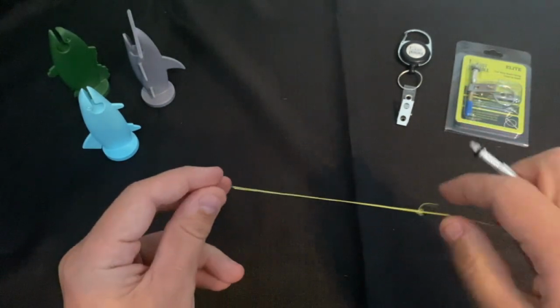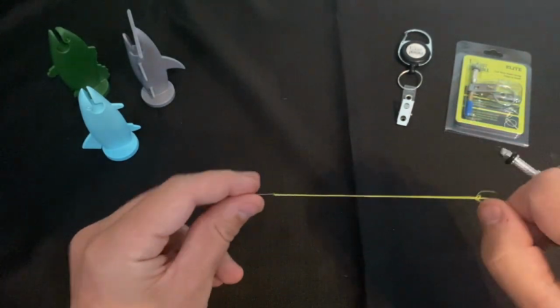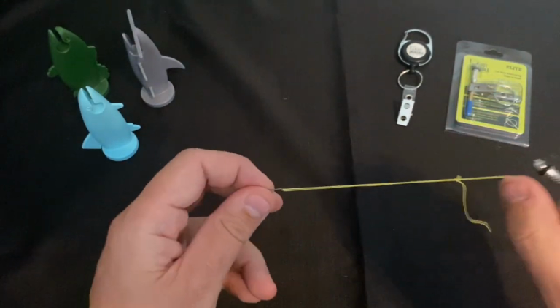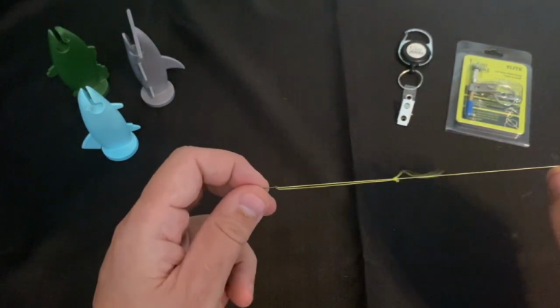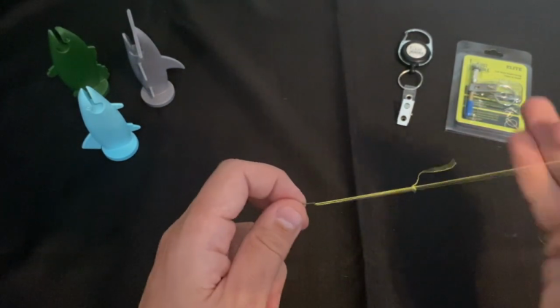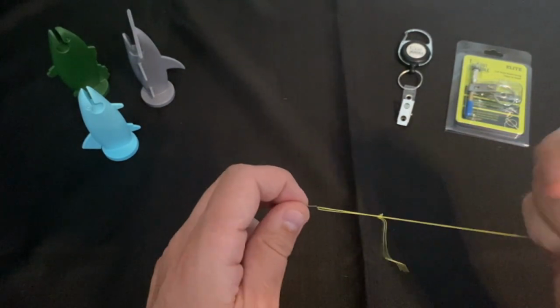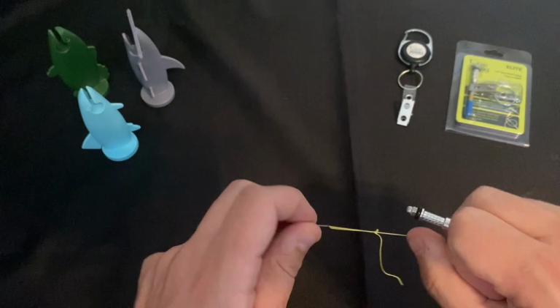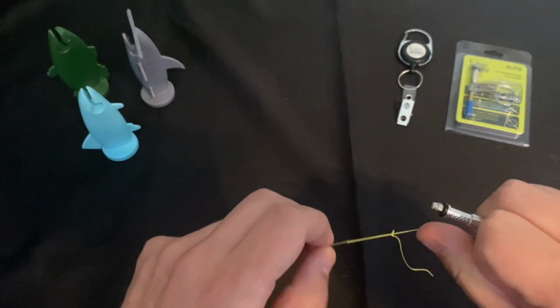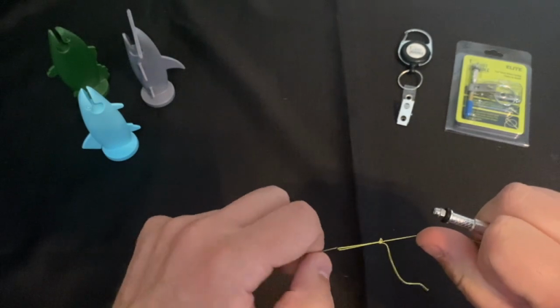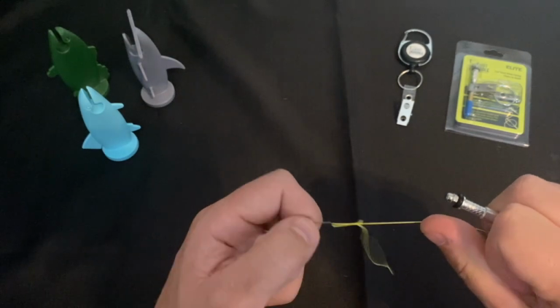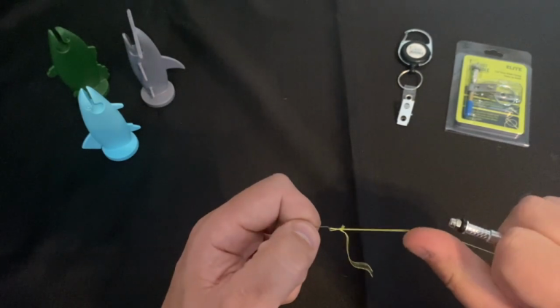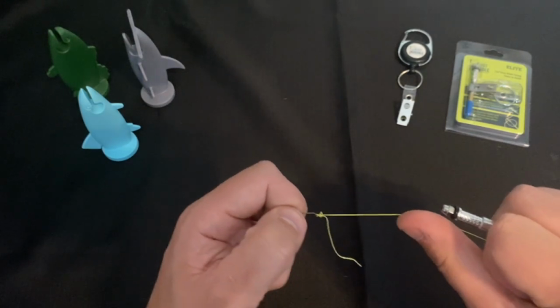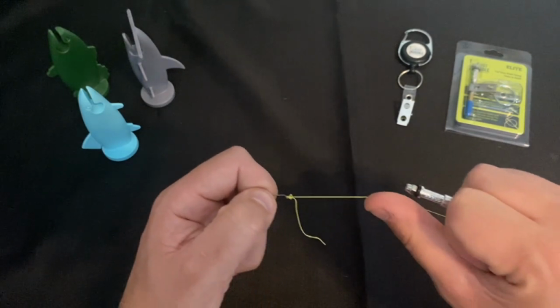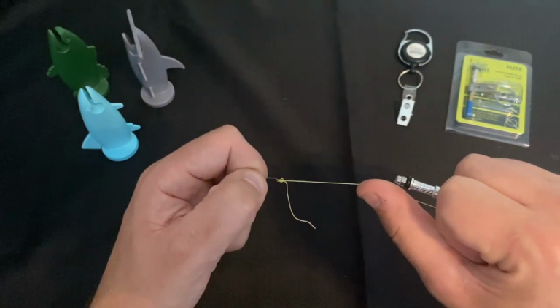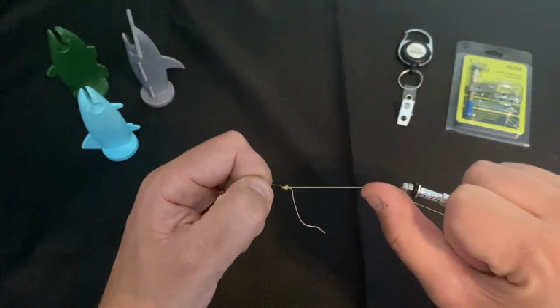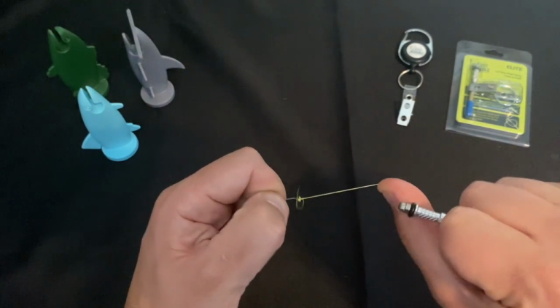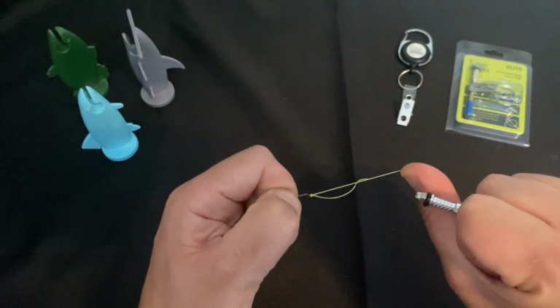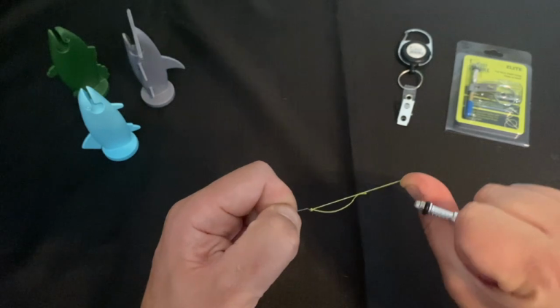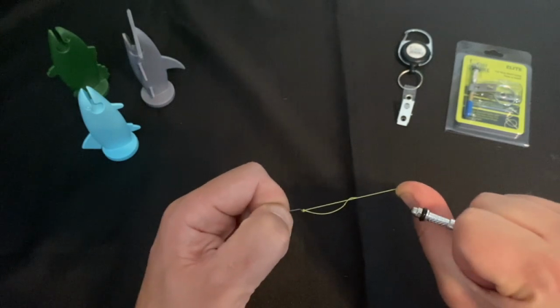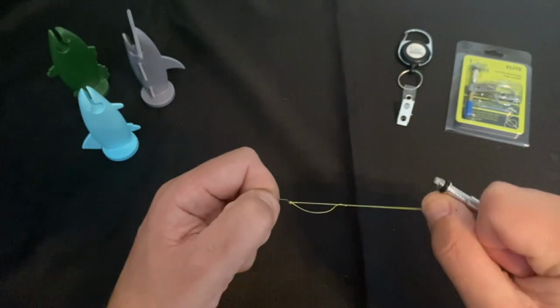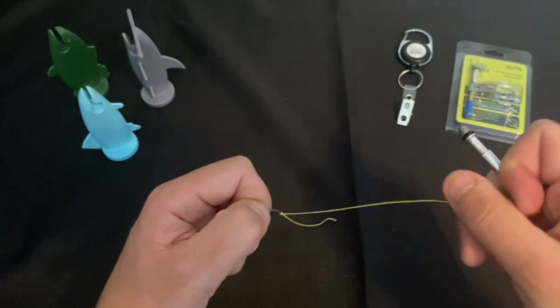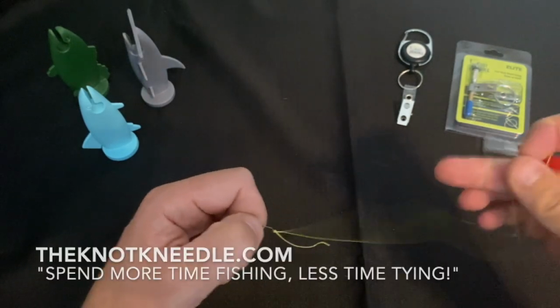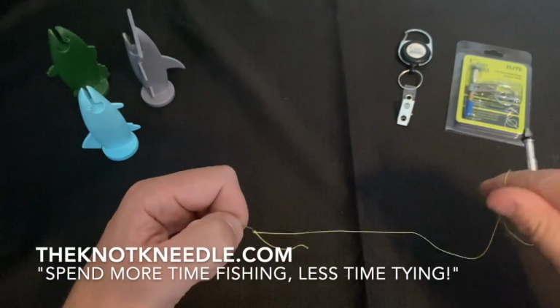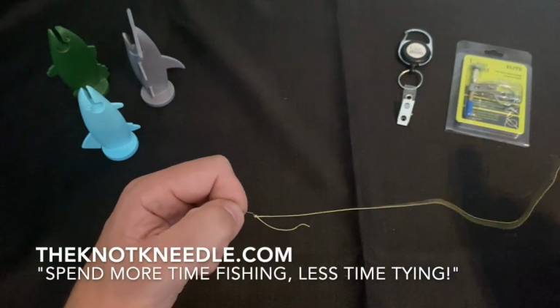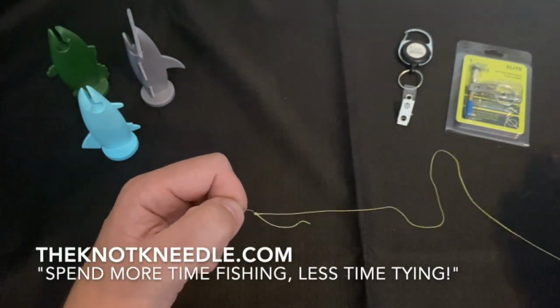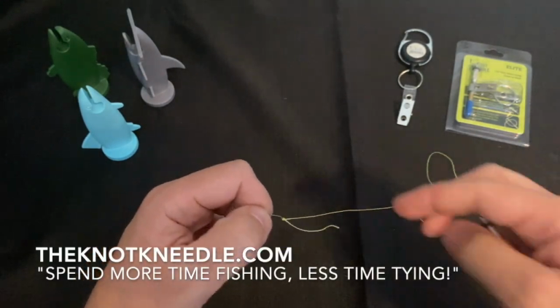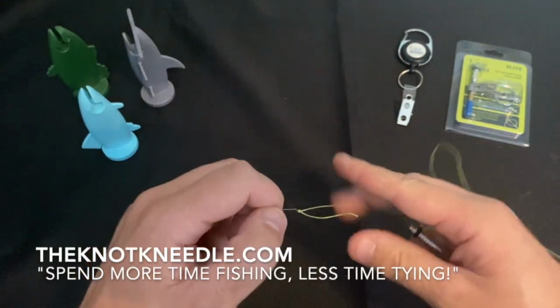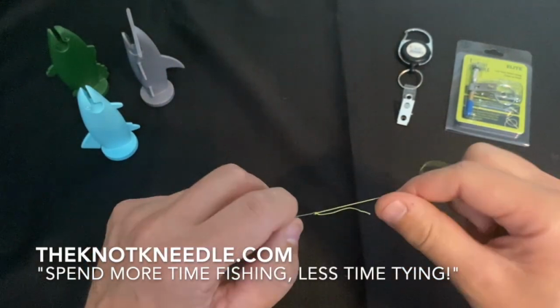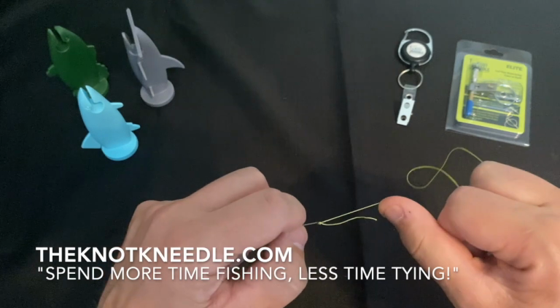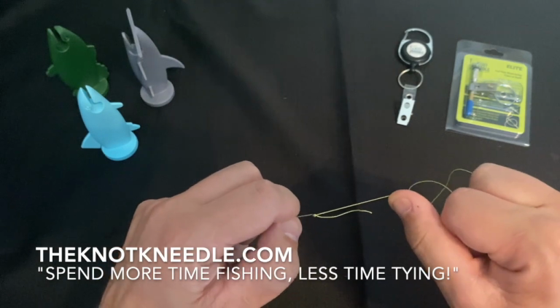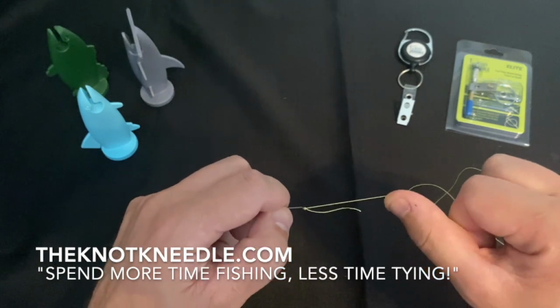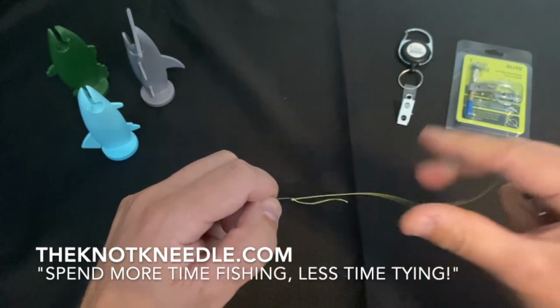Release the knot needle, and then you're going to pull the hook and standing line away from each other and it will snap into place. And that's how you know you tied your 1620 knot, also known as the Pitson knot, correctly.